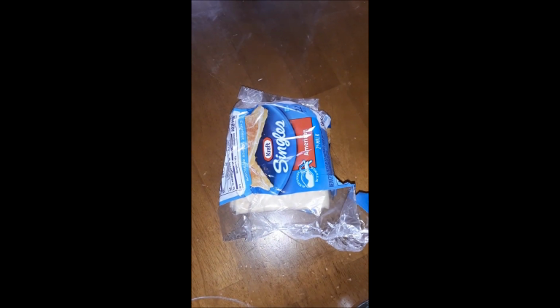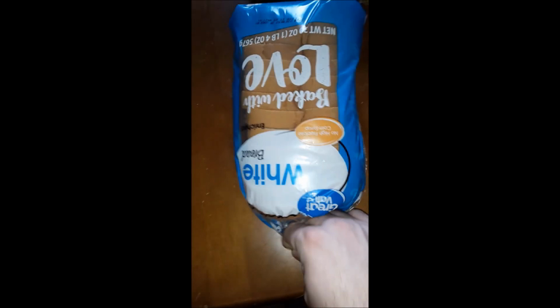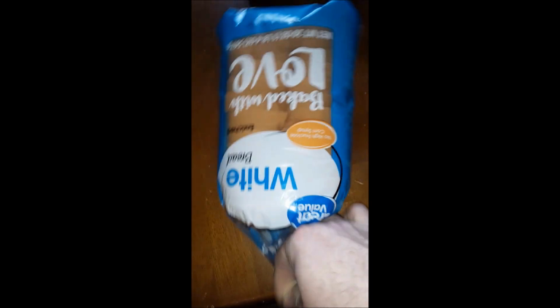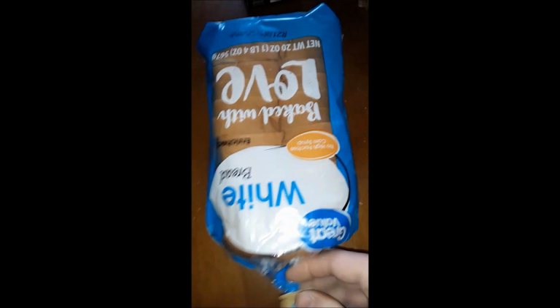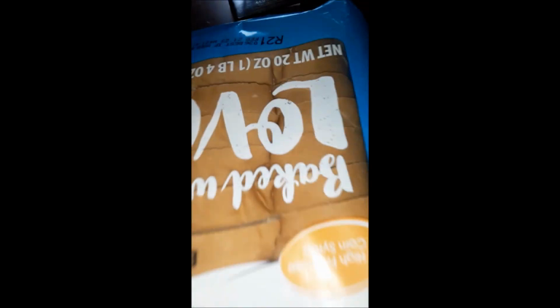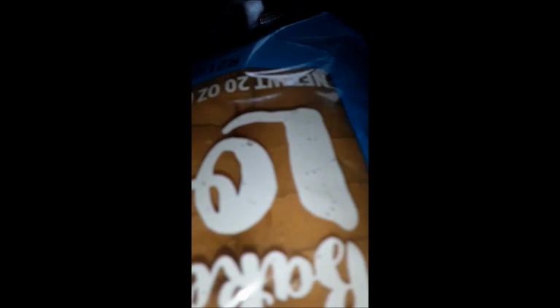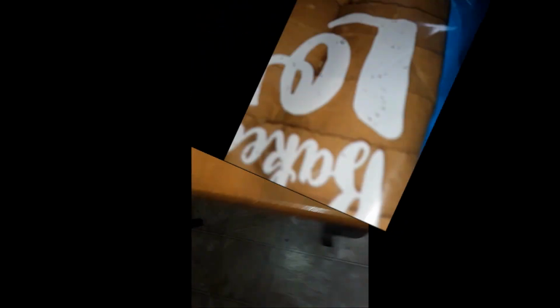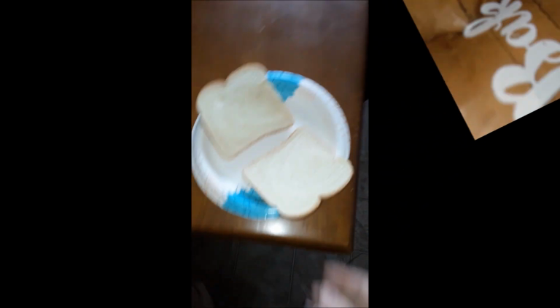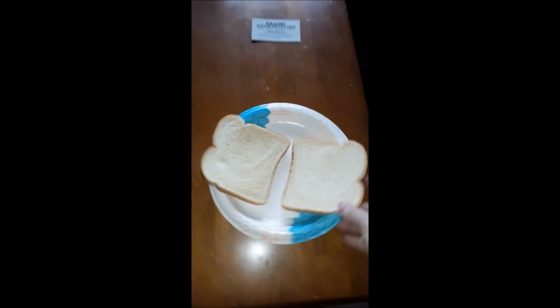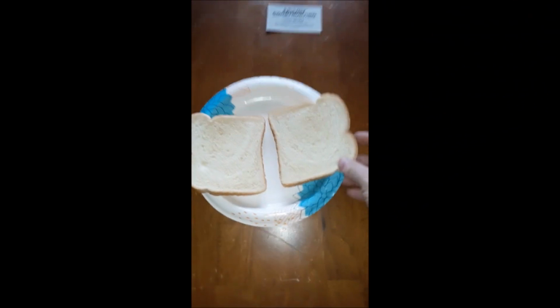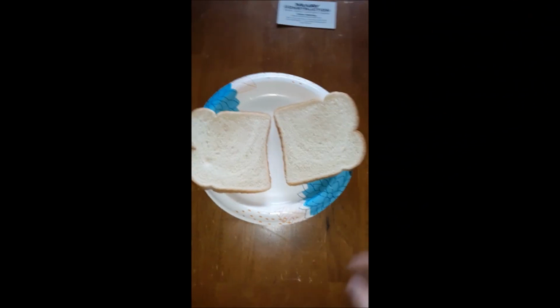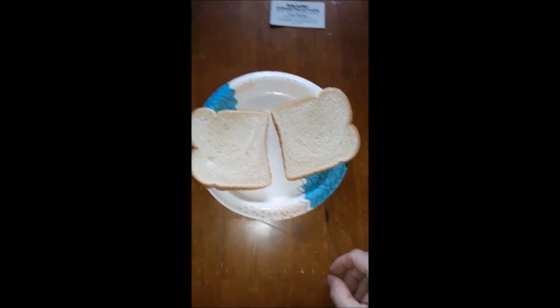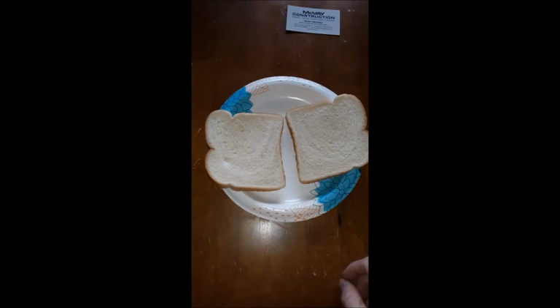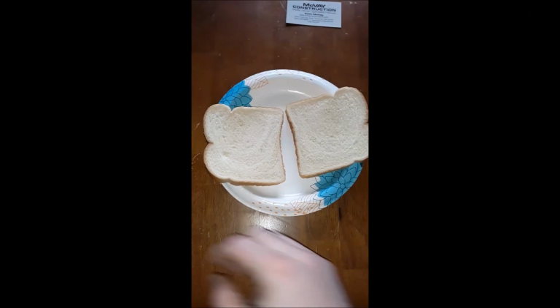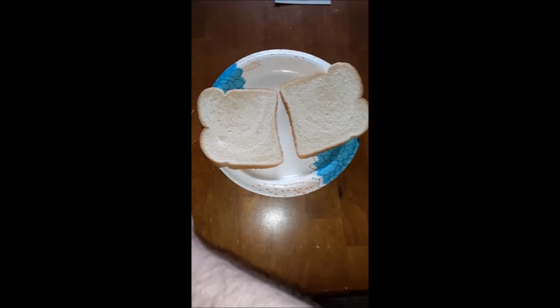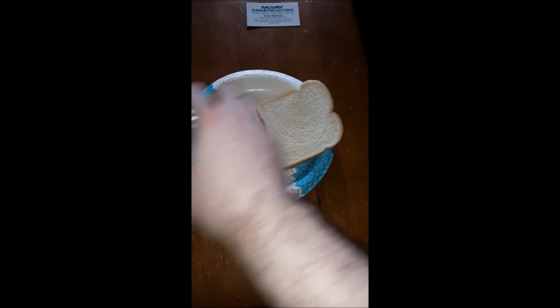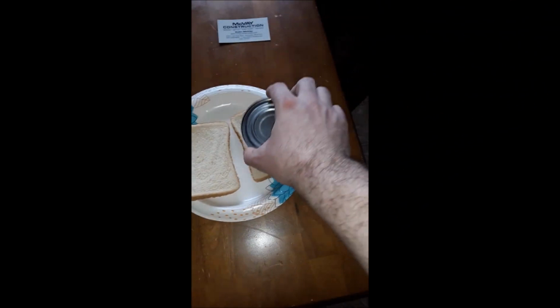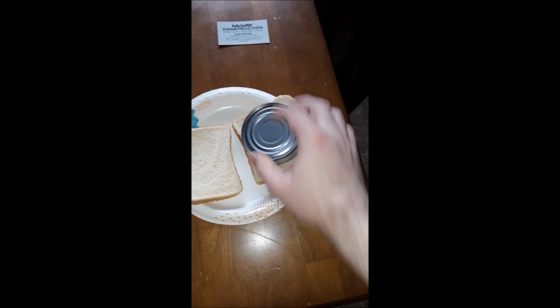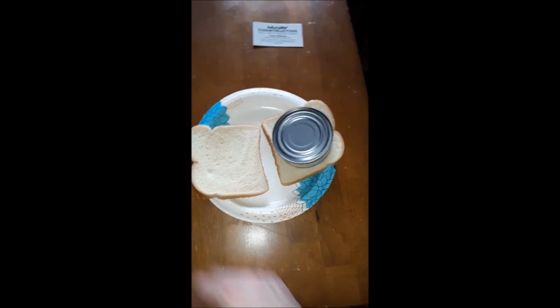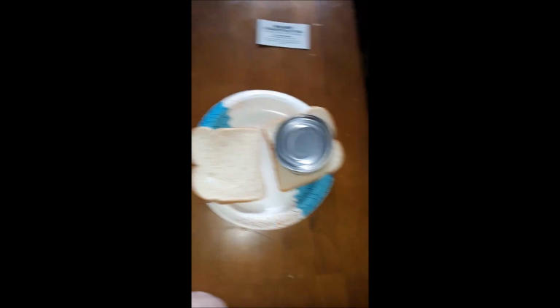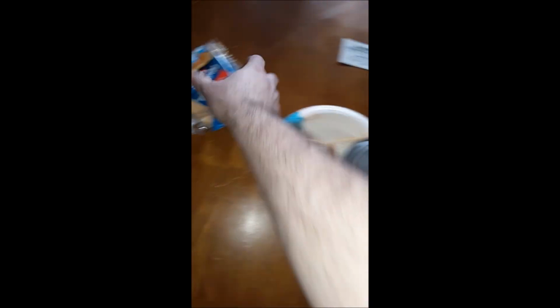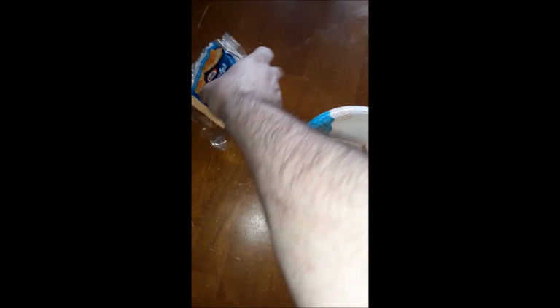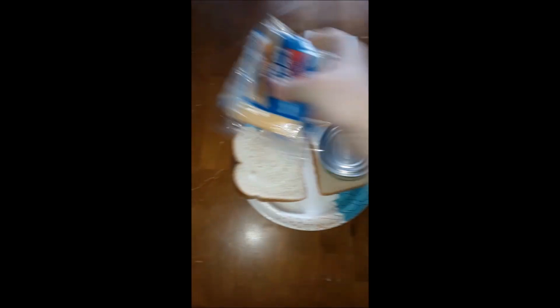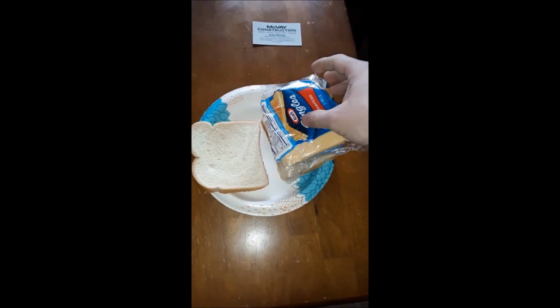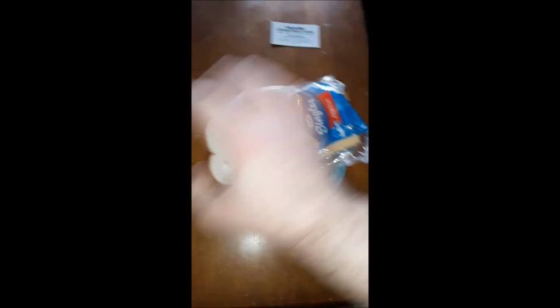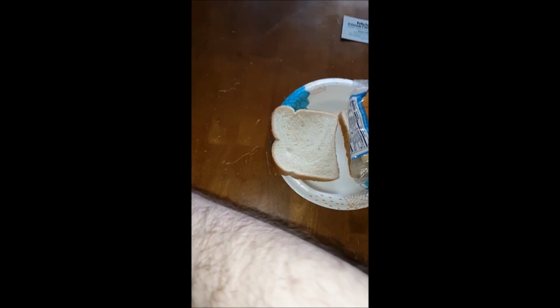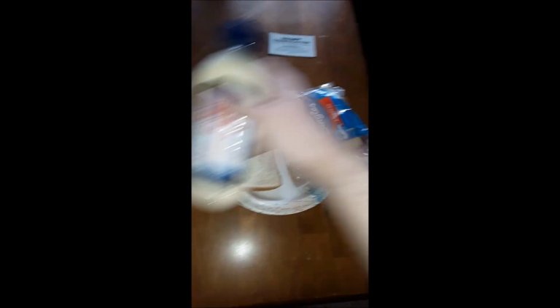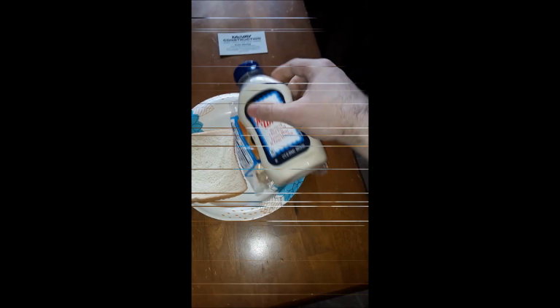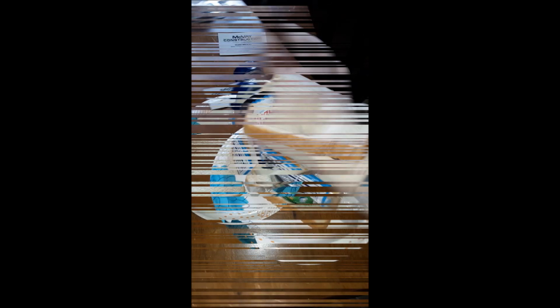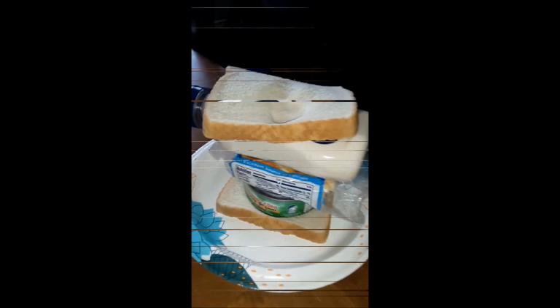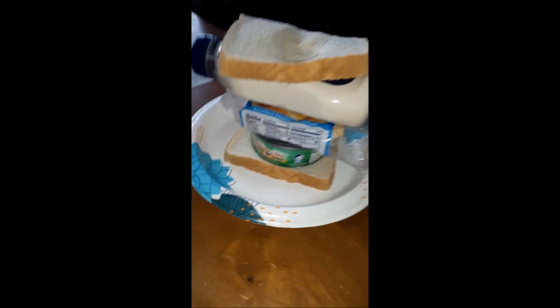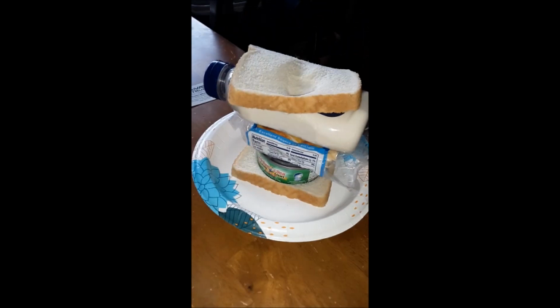Now we're going to open the bread. Here we're going to put the two slices of bread like this. Then the tuna. Then the cheese. Then mayonnaise. The tuna fish sandwich.